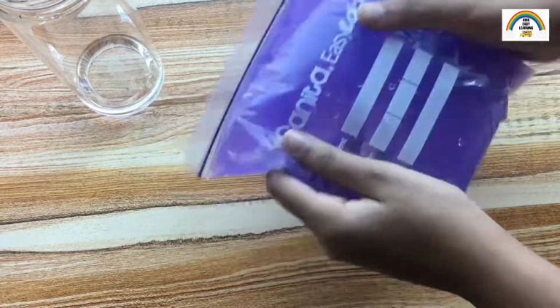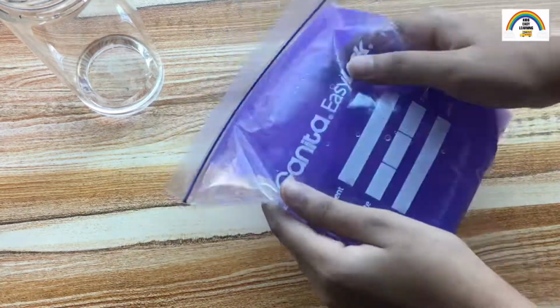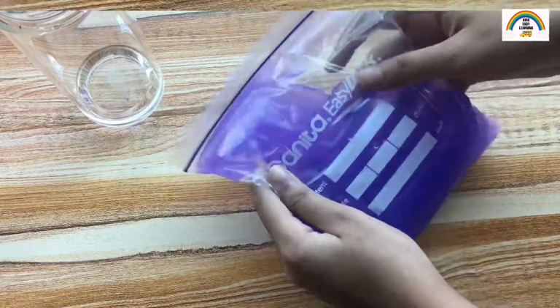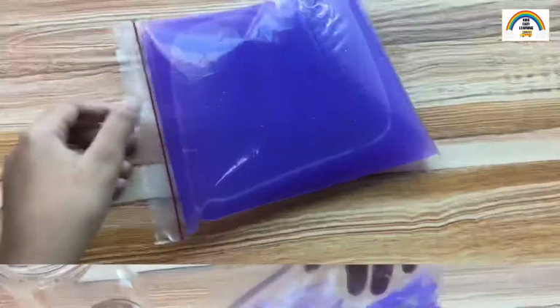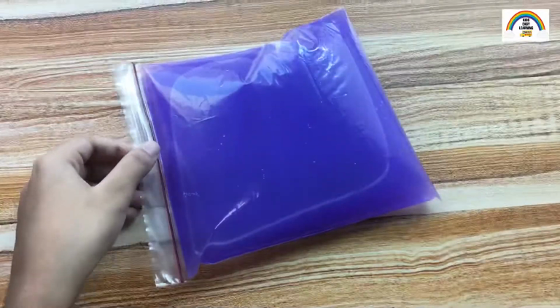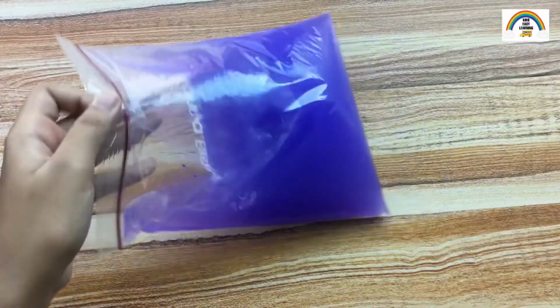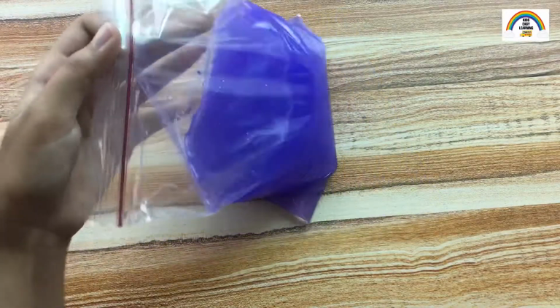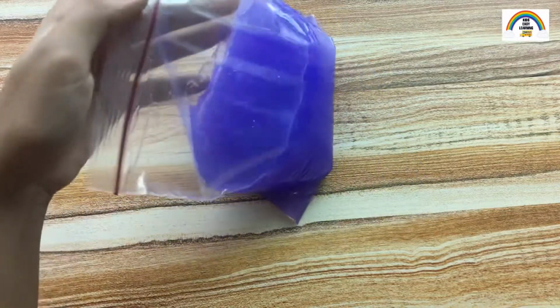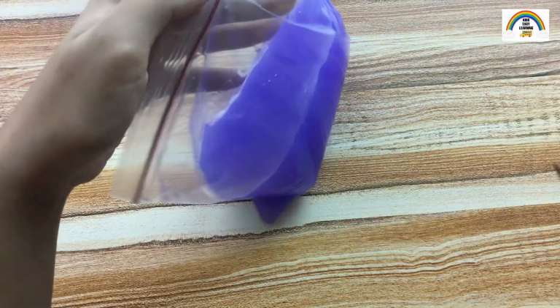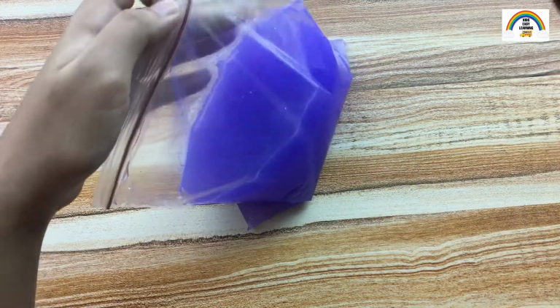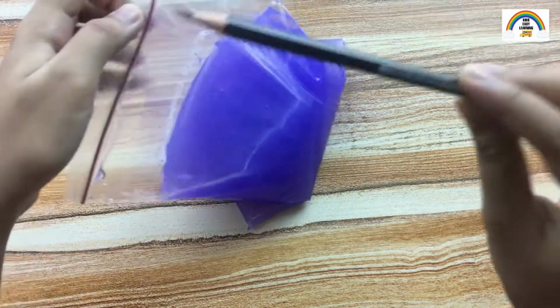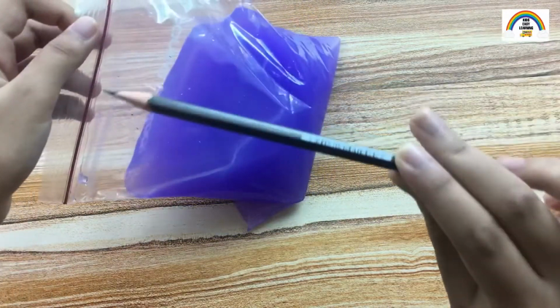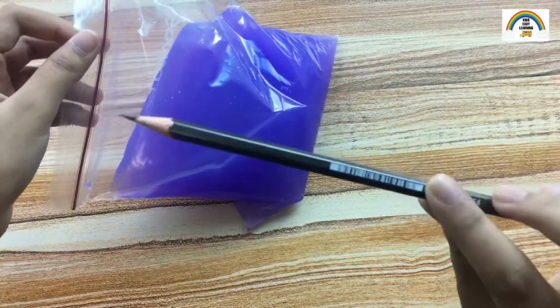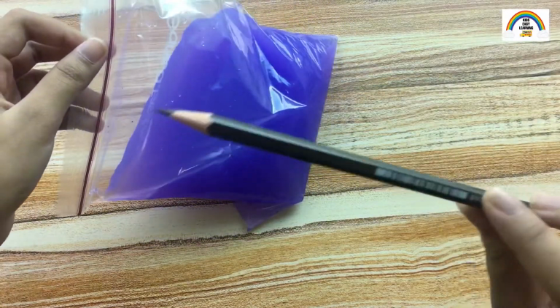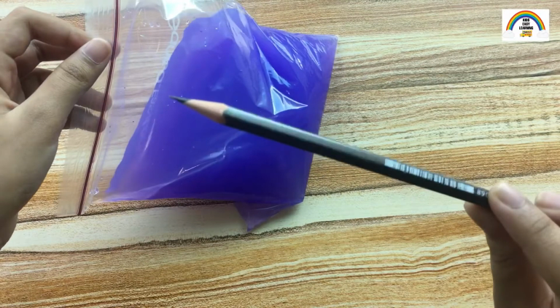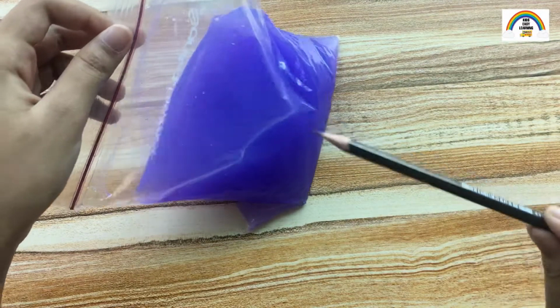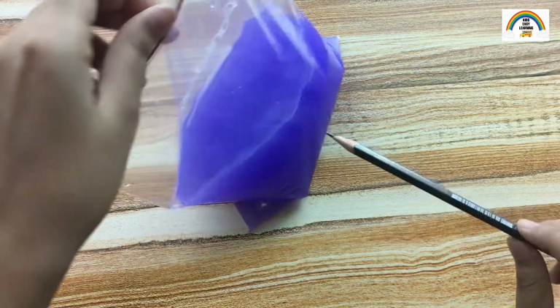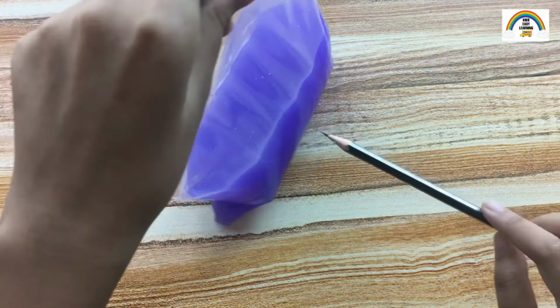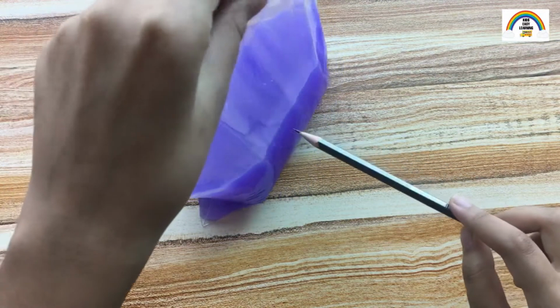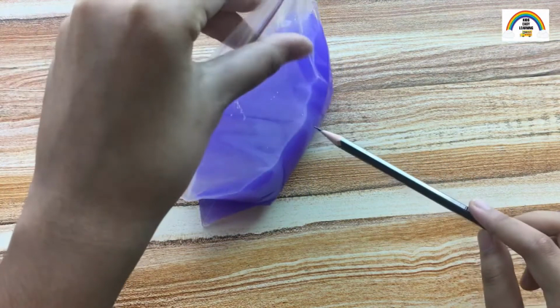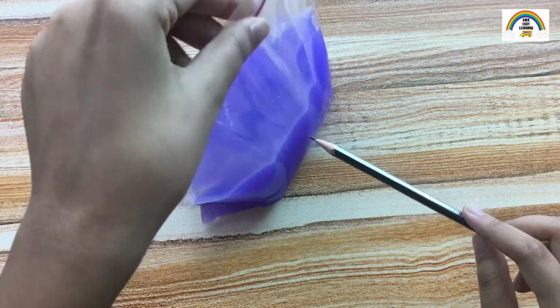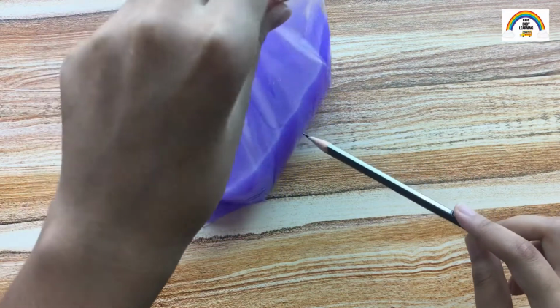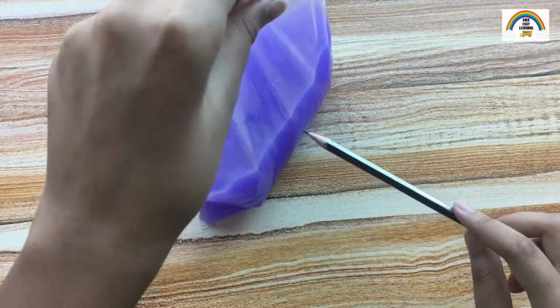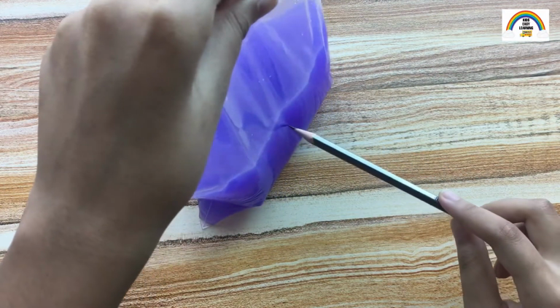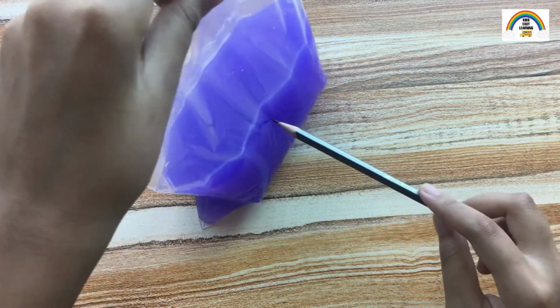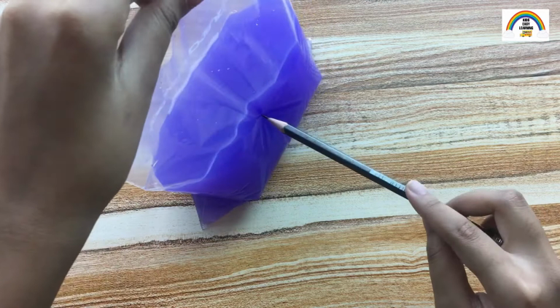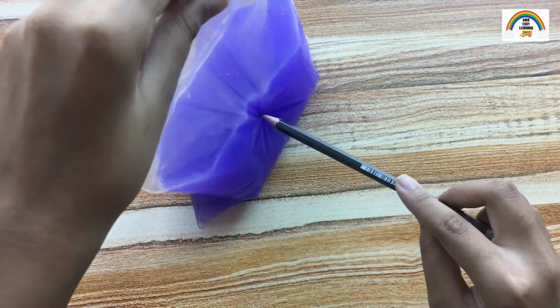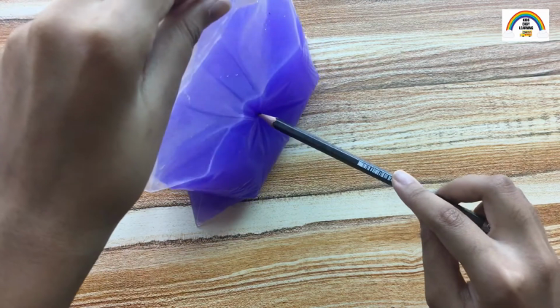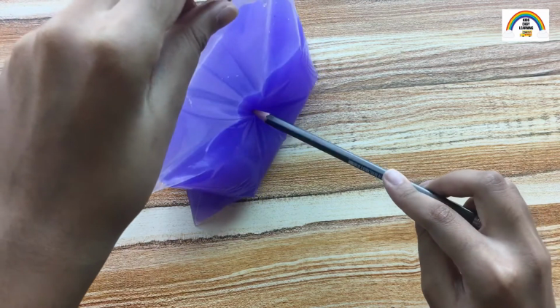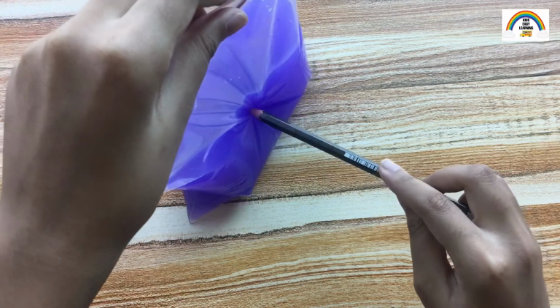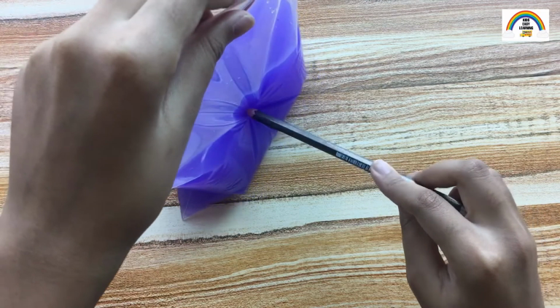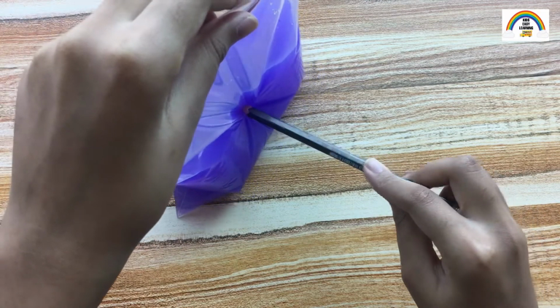I'm giving it a little shake so that the paint mixes well. Now here comes my favorite part — take a sharp pencil and pierce it into the ziploc bag. I just love this part, isn't it so satisfying?